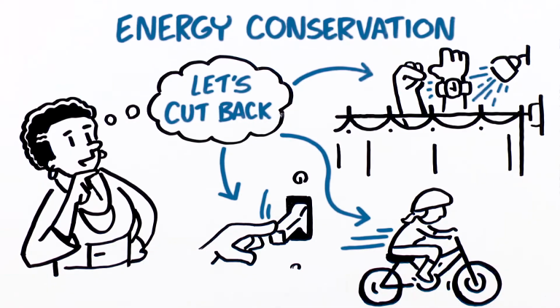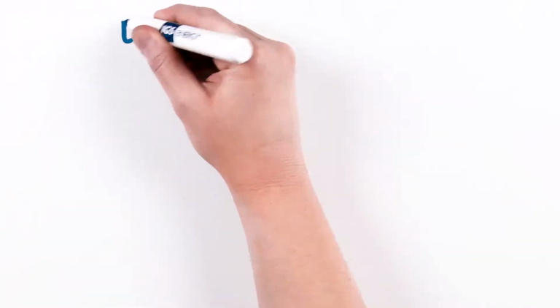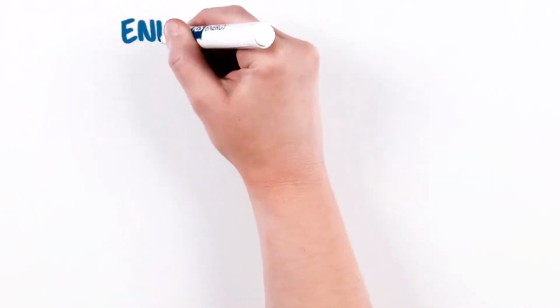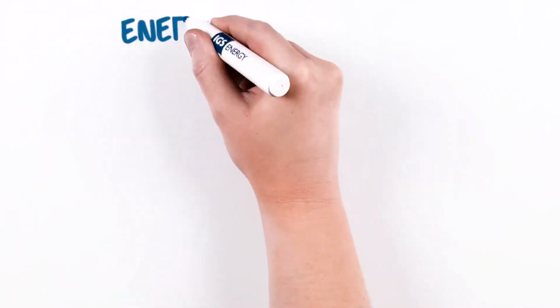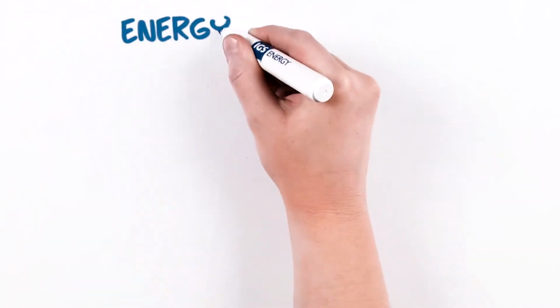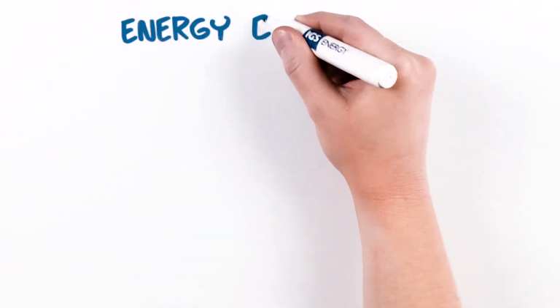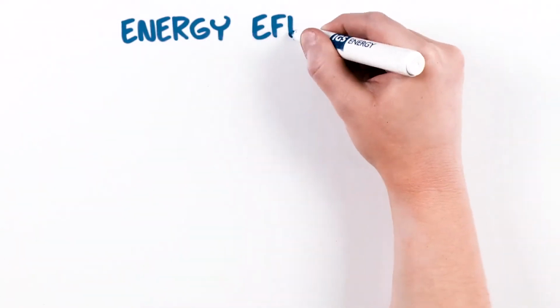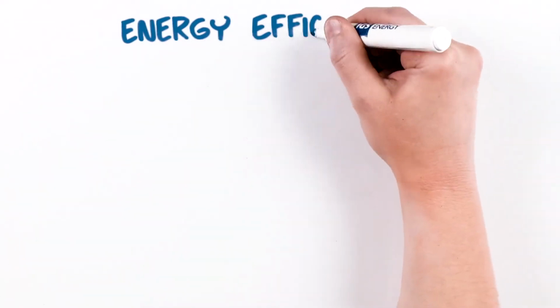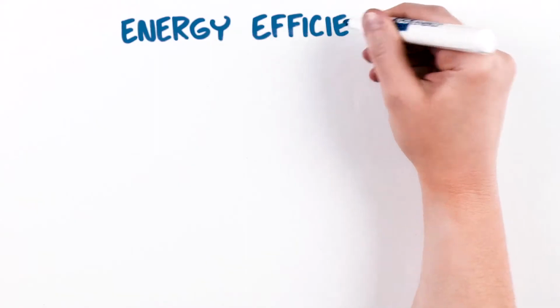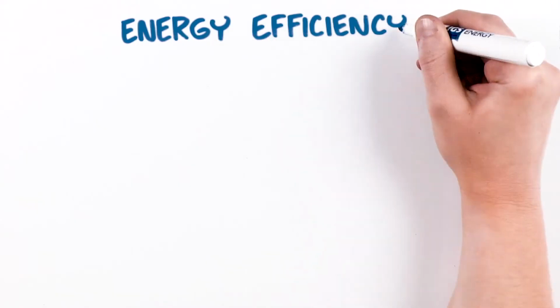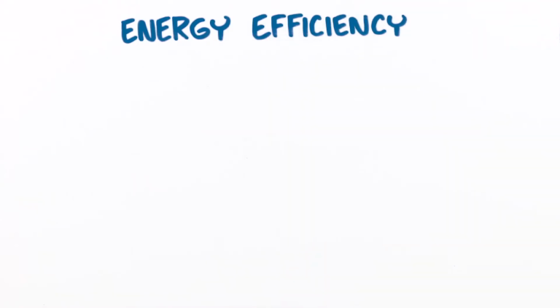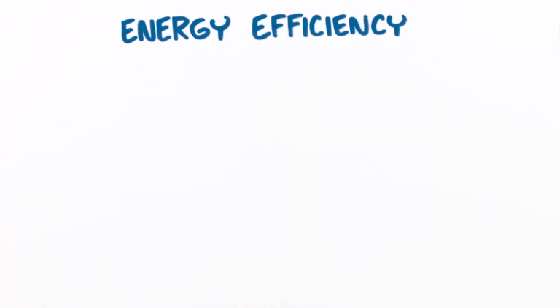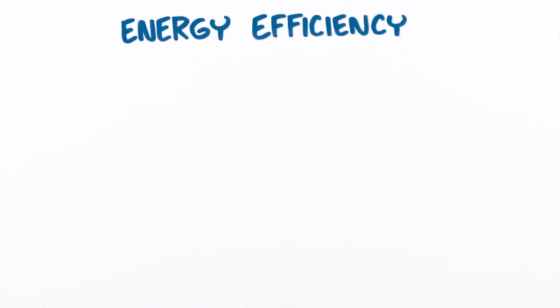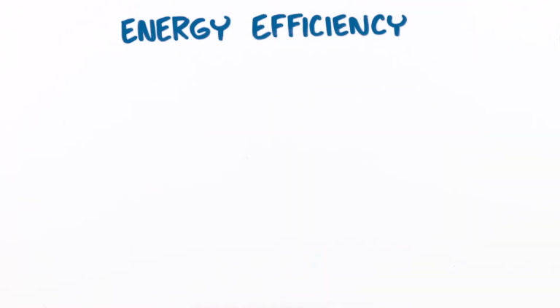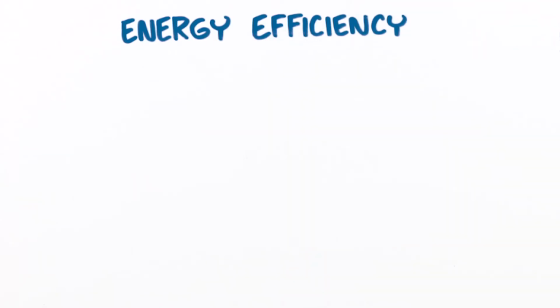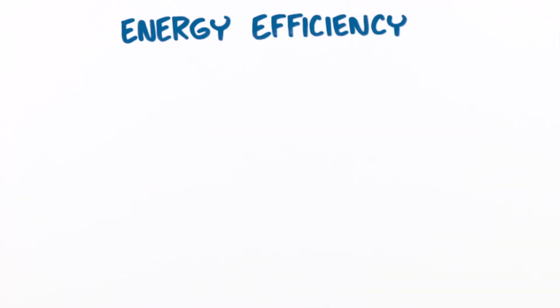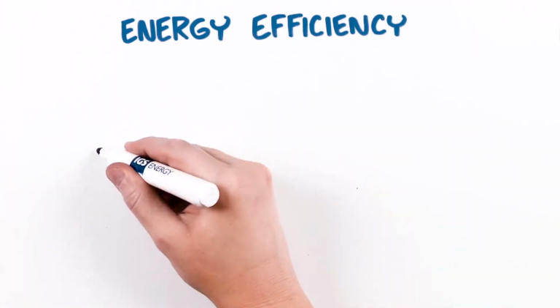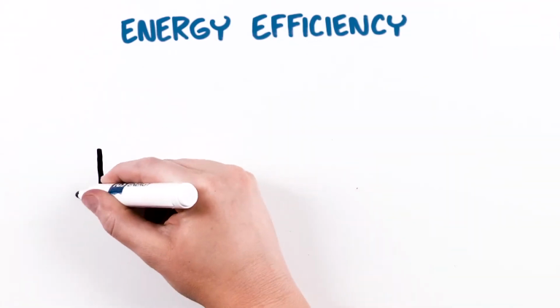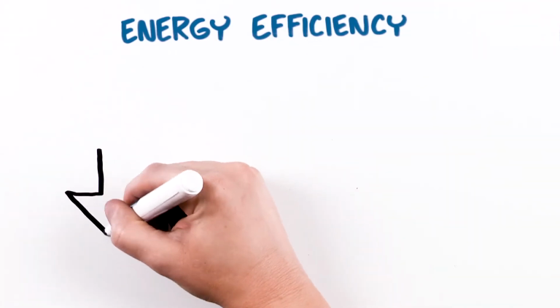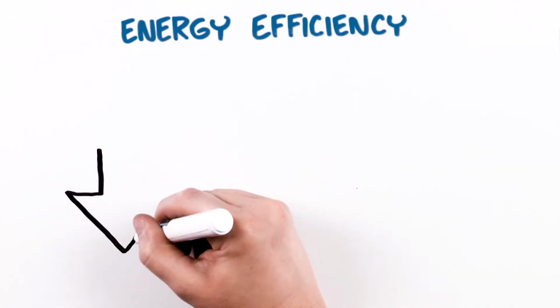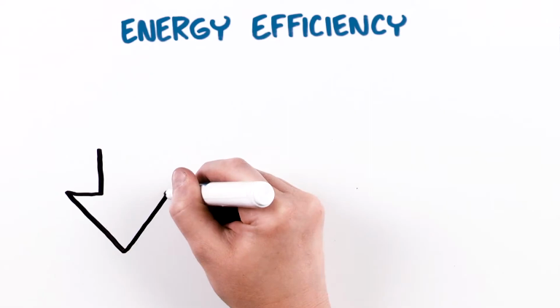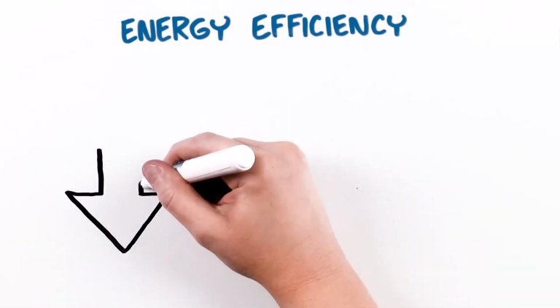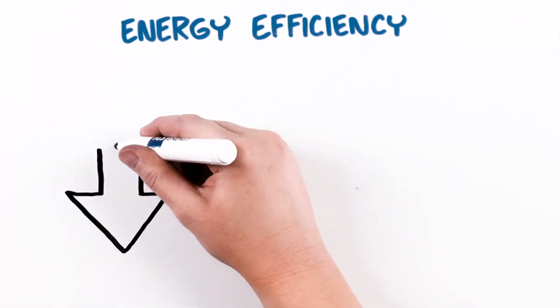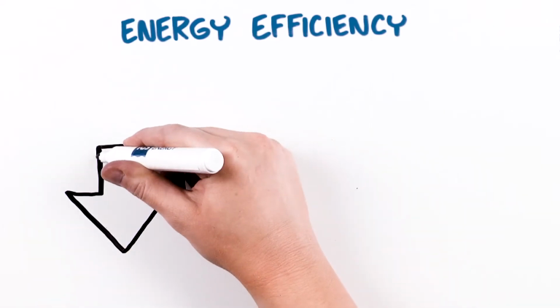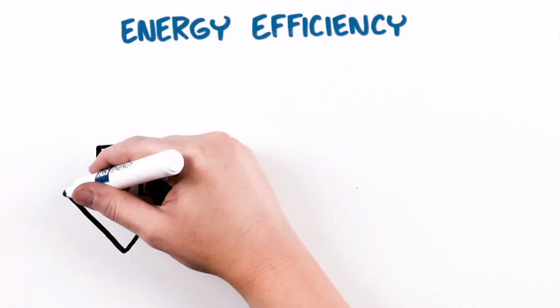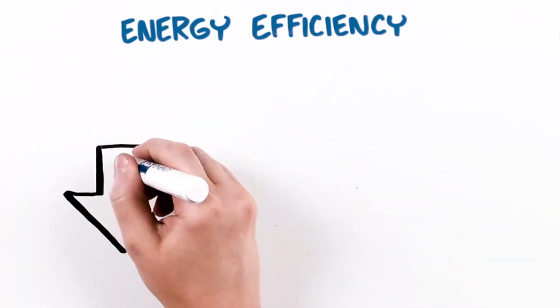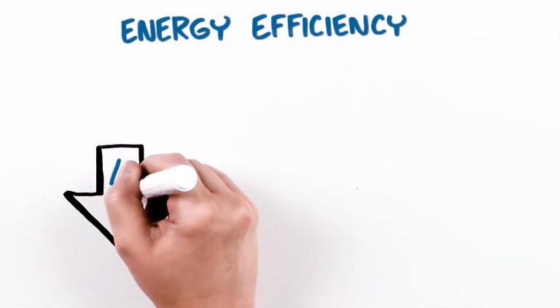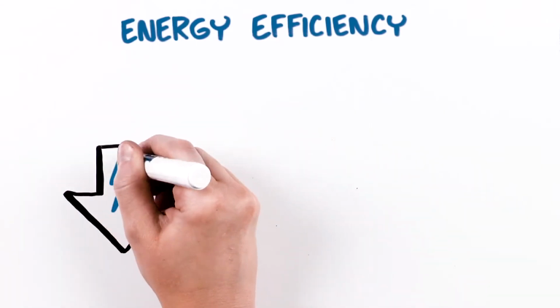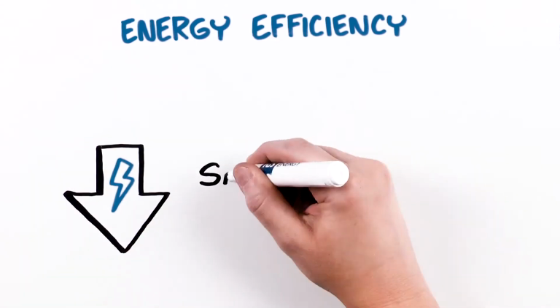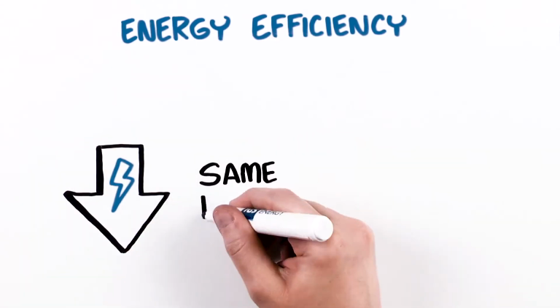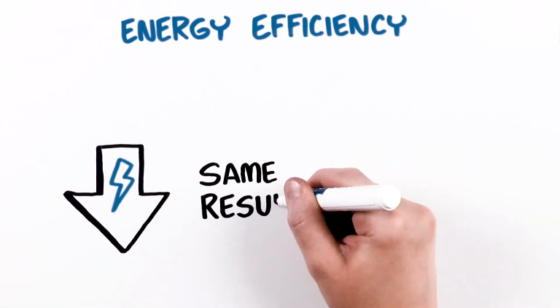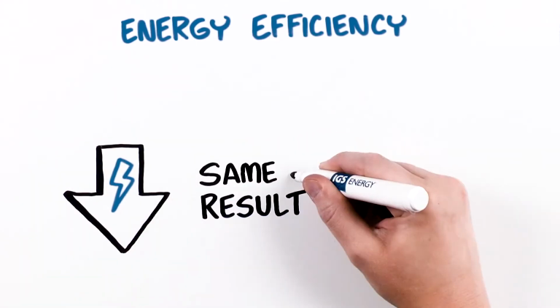The next is energy efficiency. The distinction between the two is that you aren't changing behaviors, such as avoiding energy use. Instead, you're cutting down on the energy required to achieve the same result.